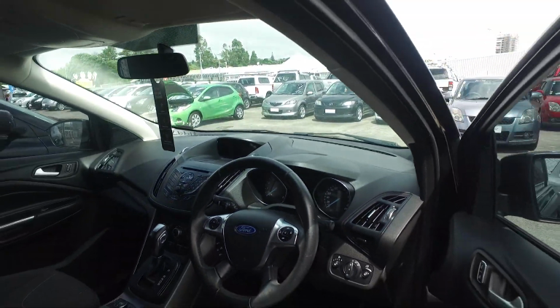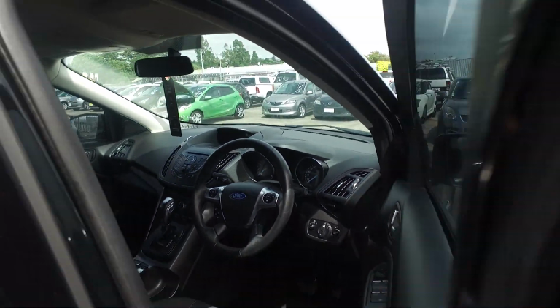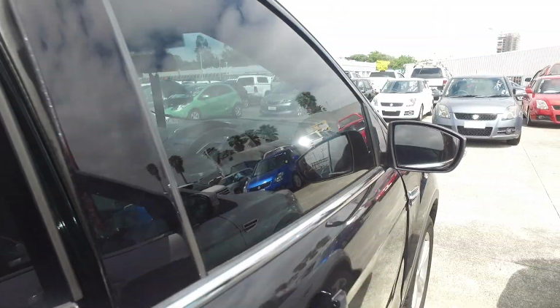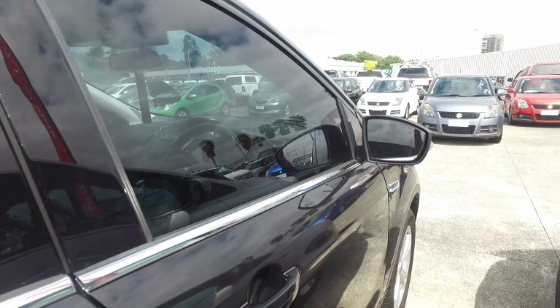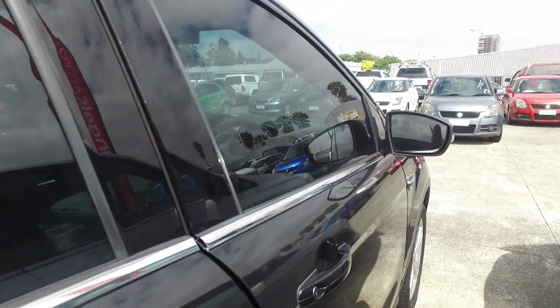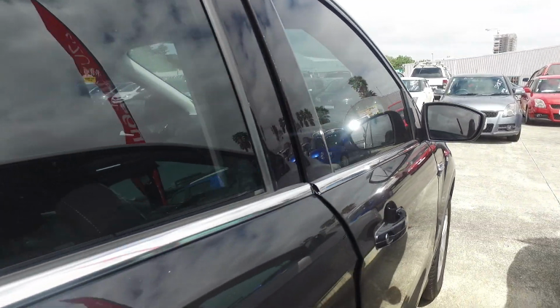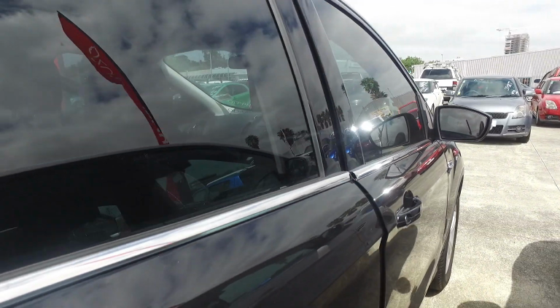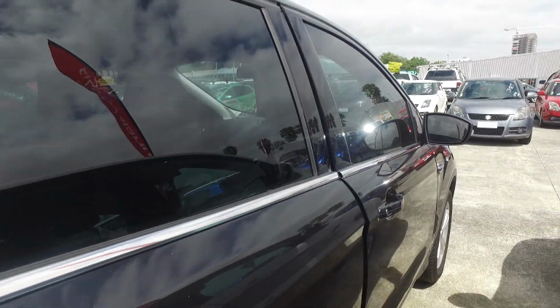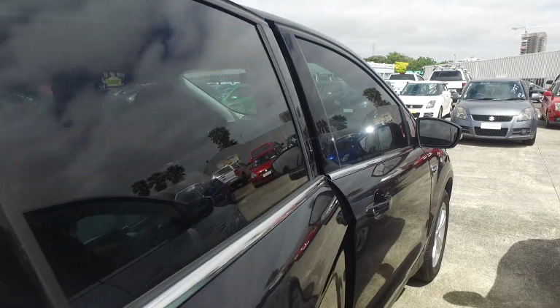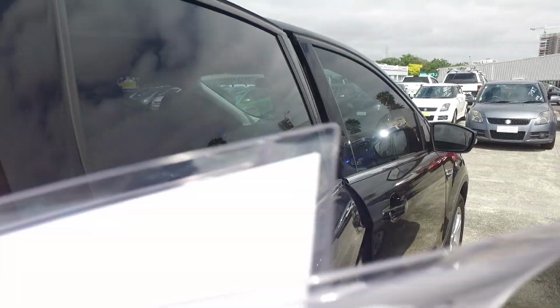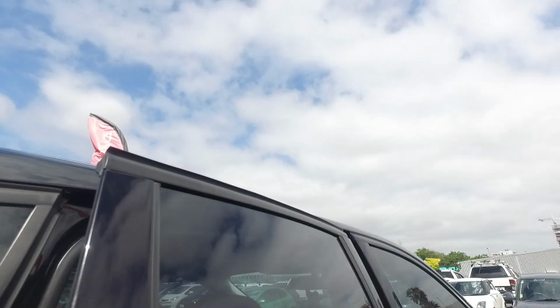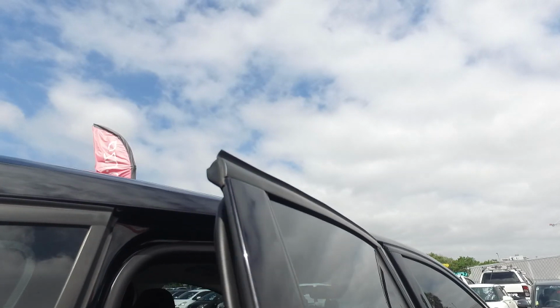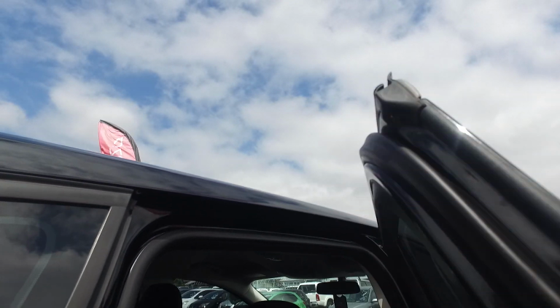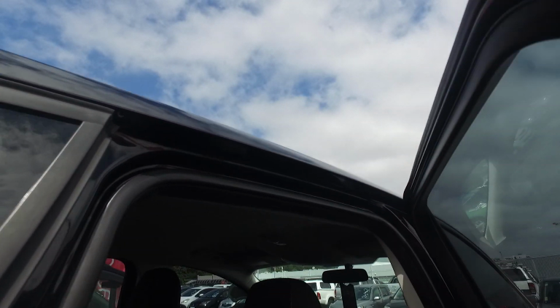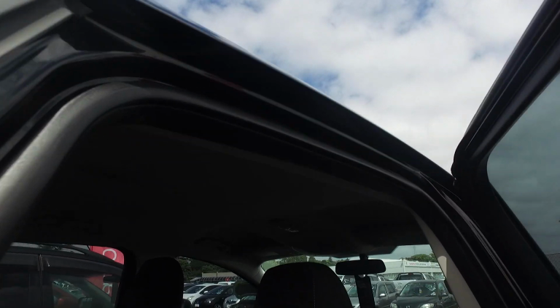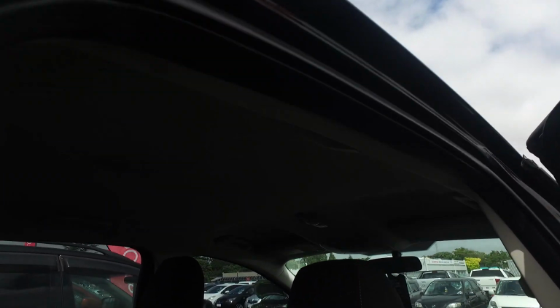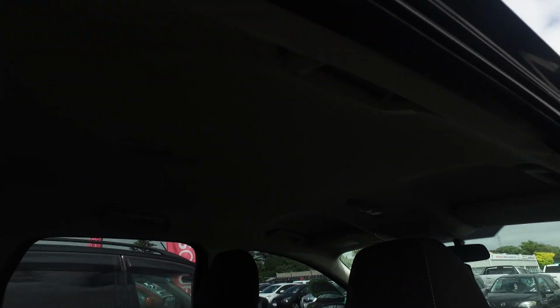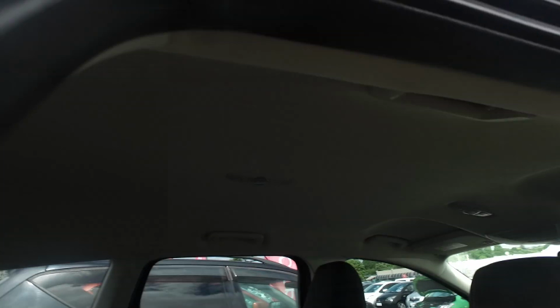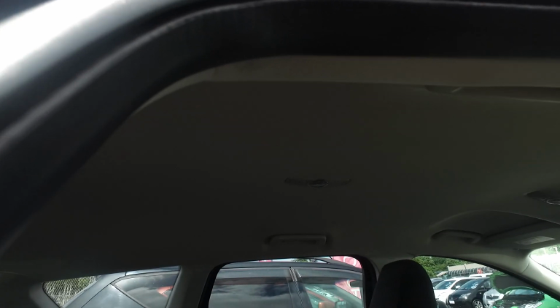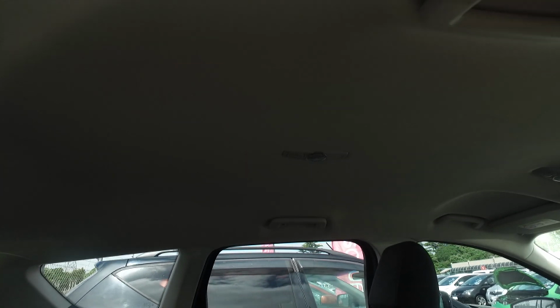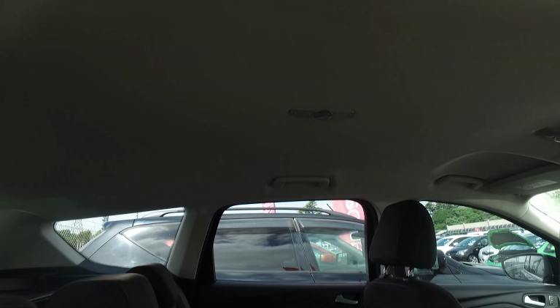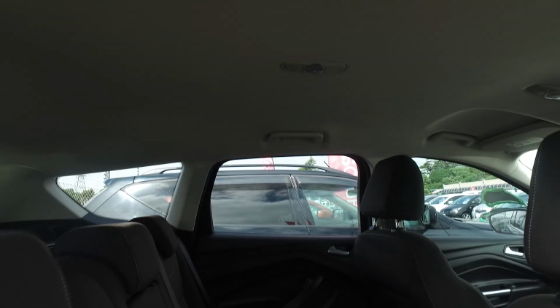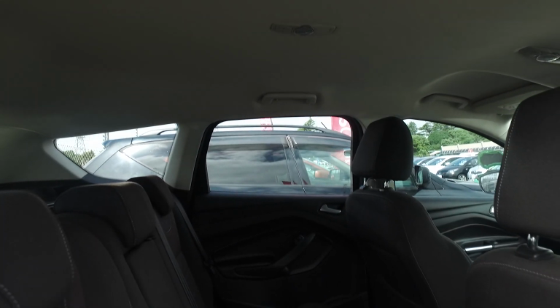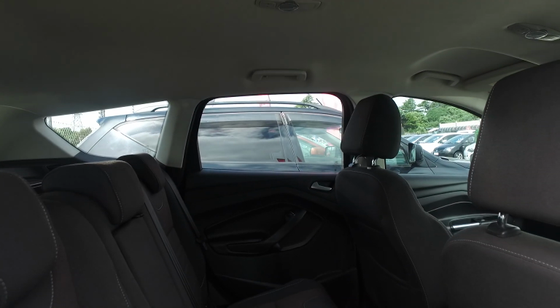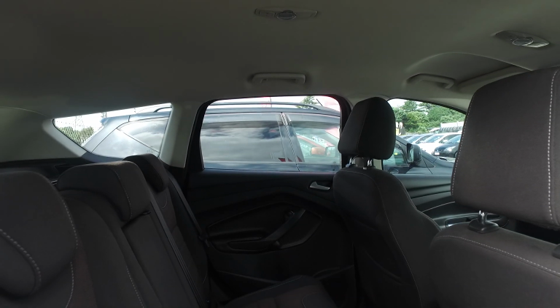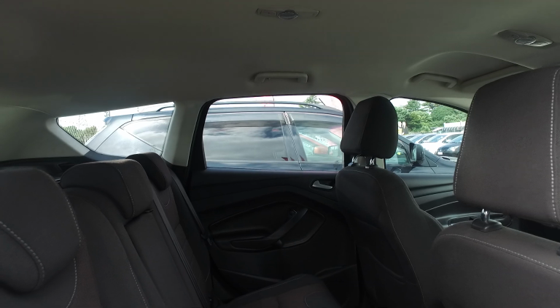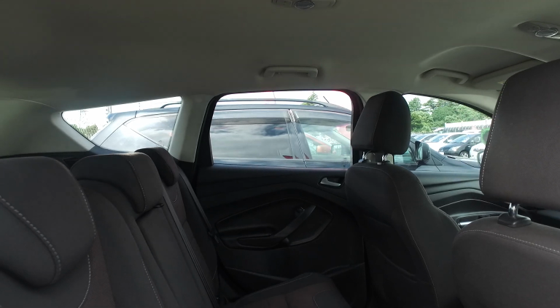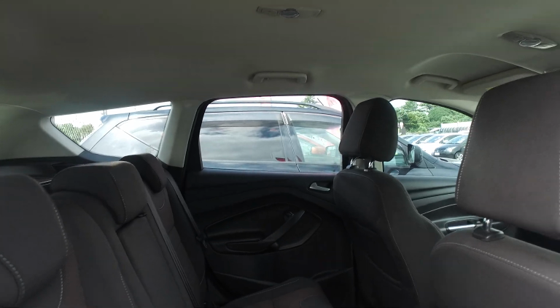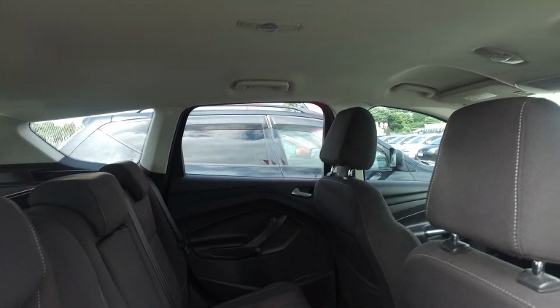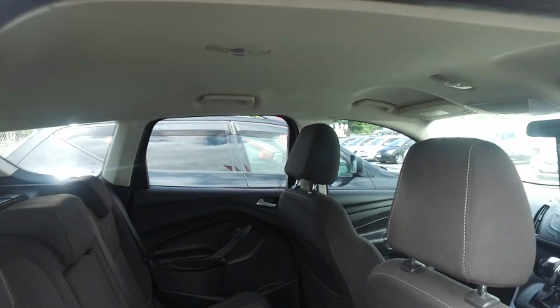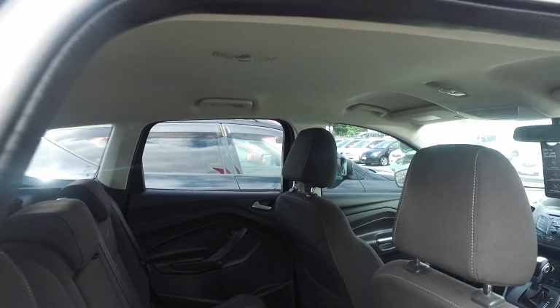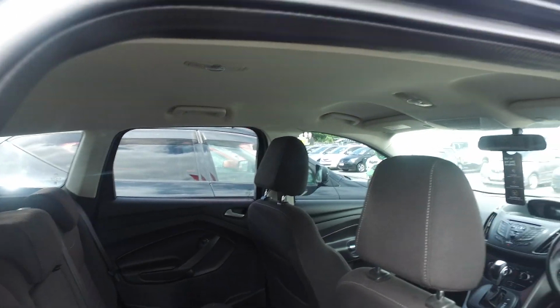Let's come around to the back. It's got good space, good leg room. Nice dark interior, which is good if you have children.